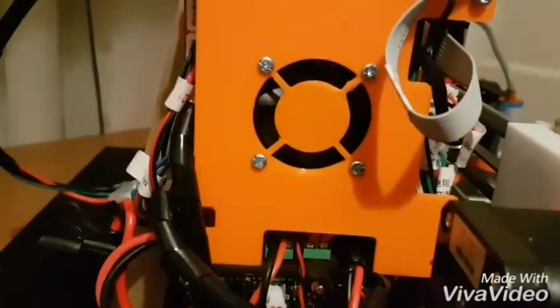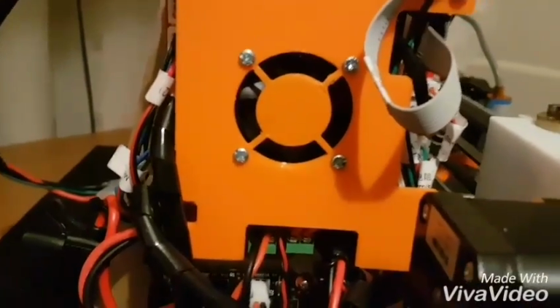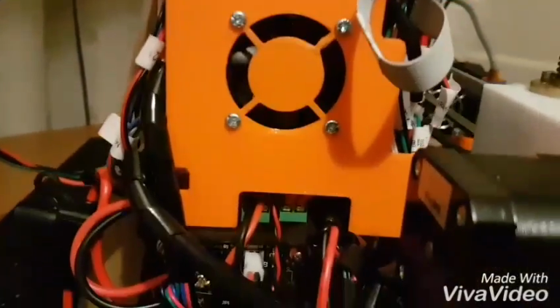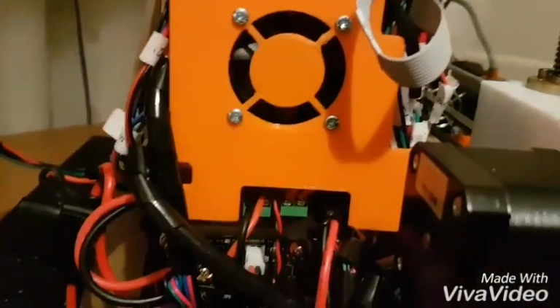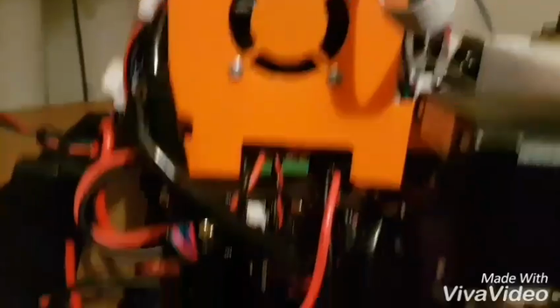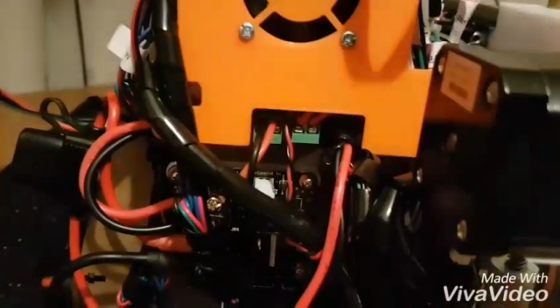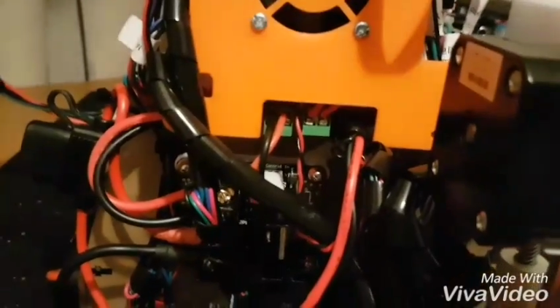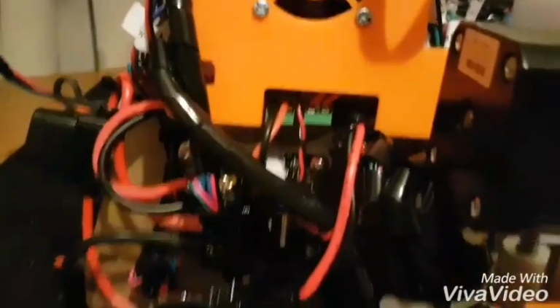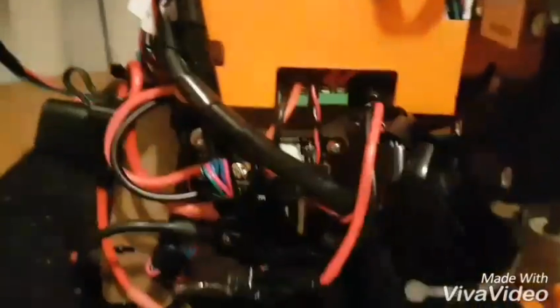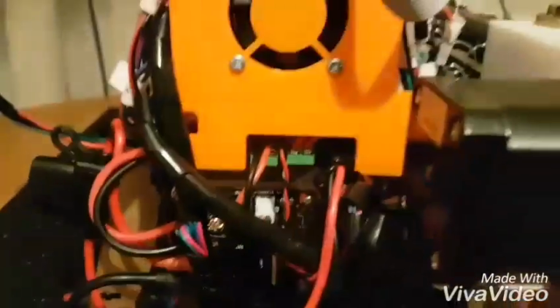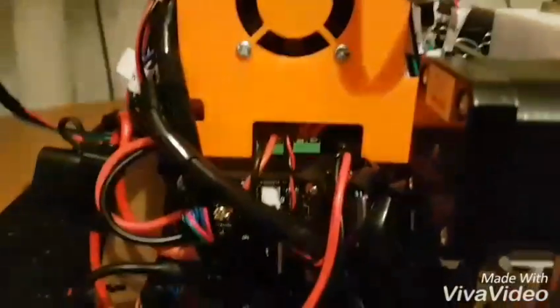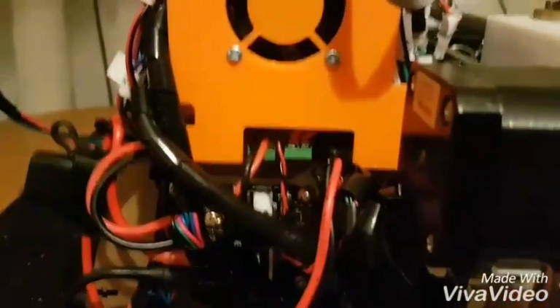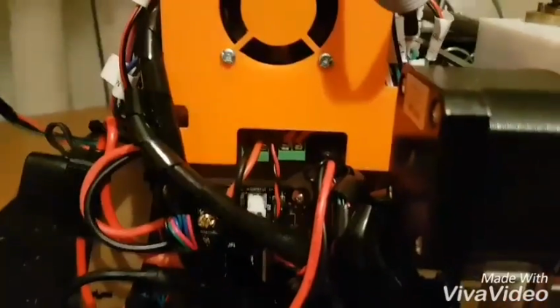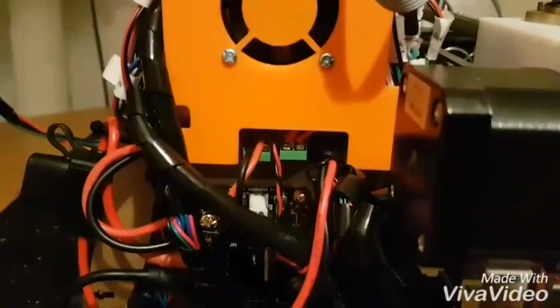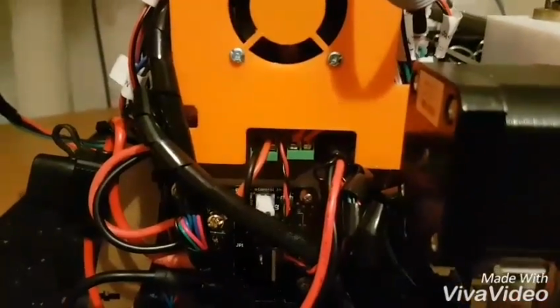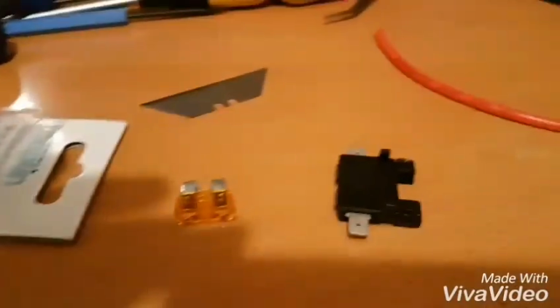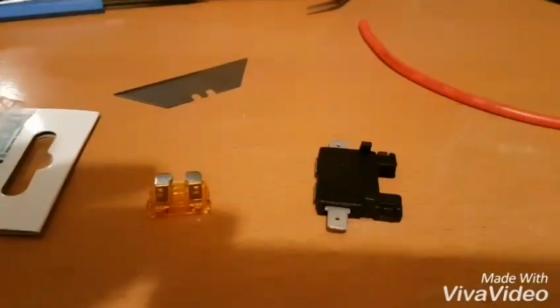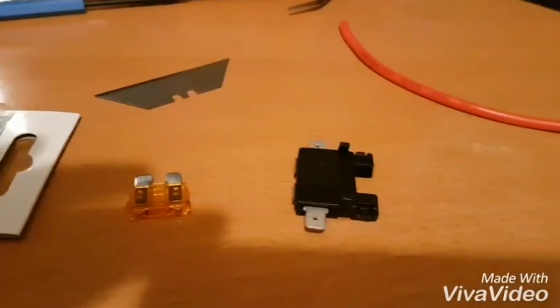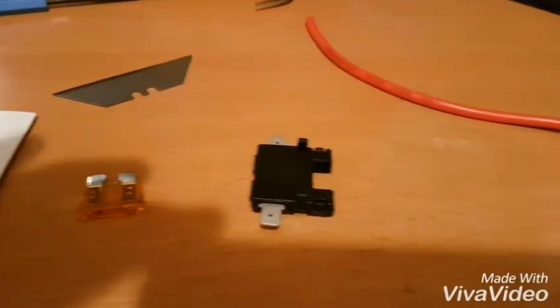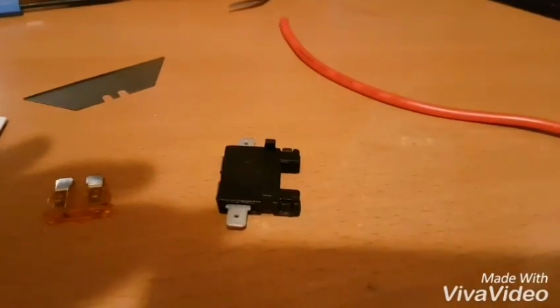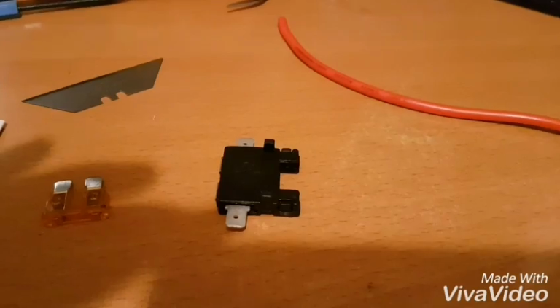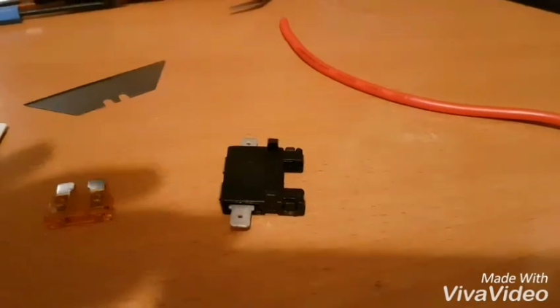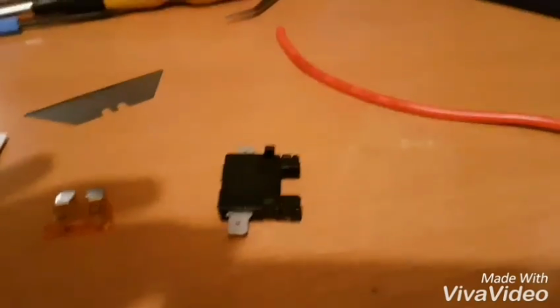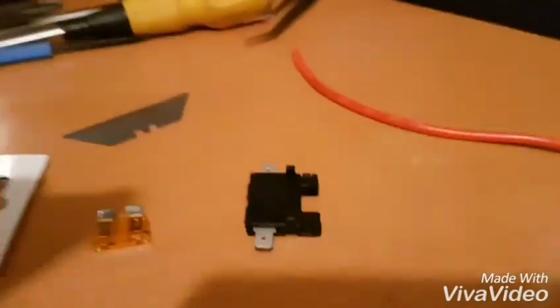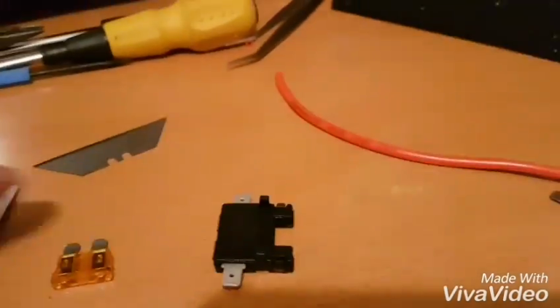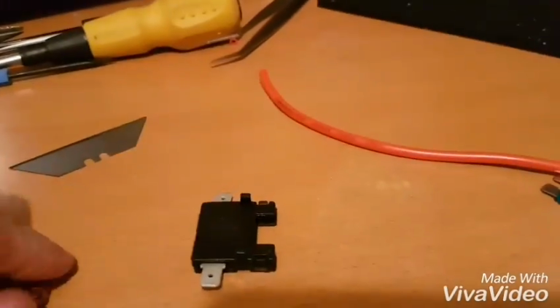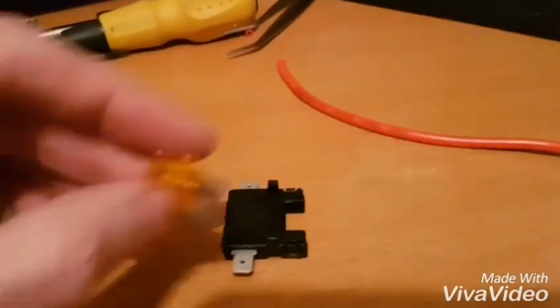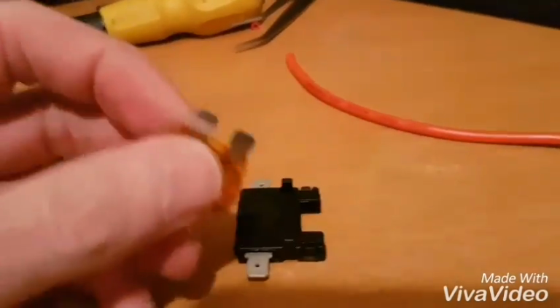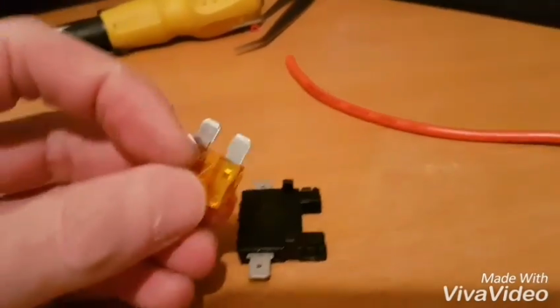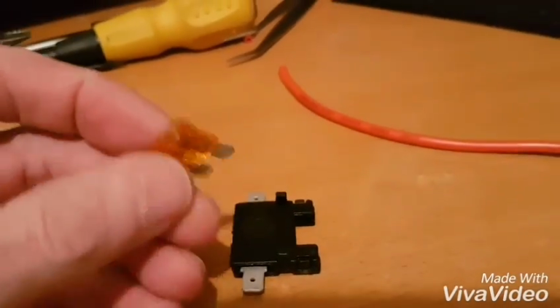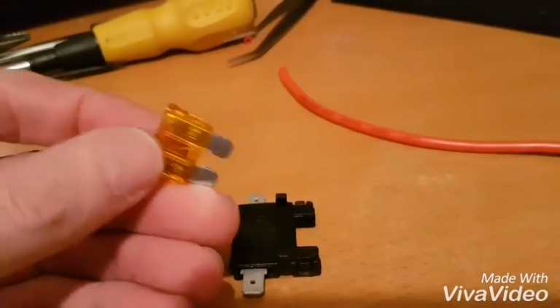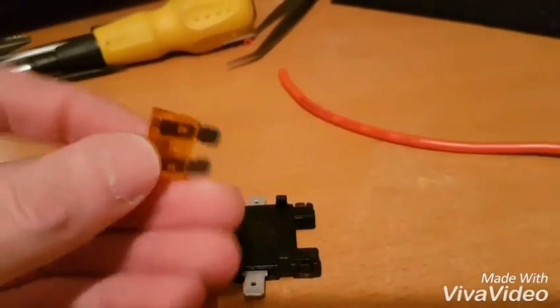On the Anet A8 there are no fuses. So what I have done is upgrade the wiring and put a couple of fuses. Not expensive — these are standard car fuses.